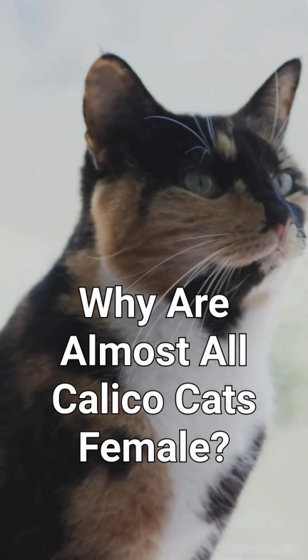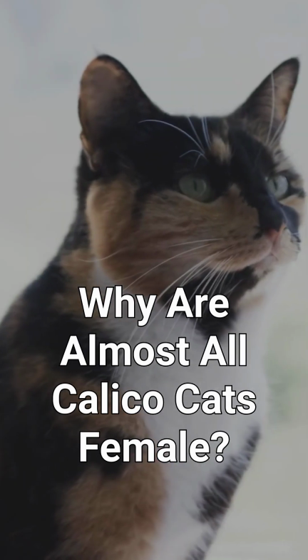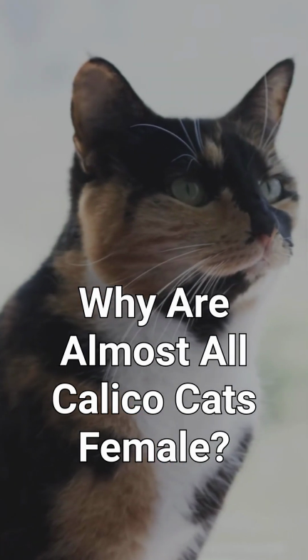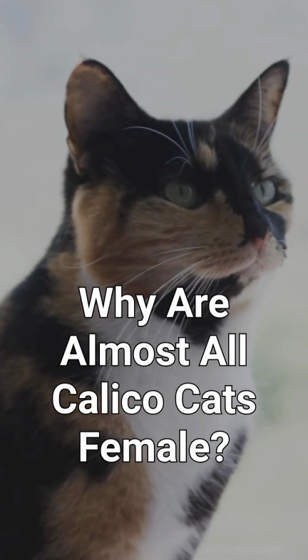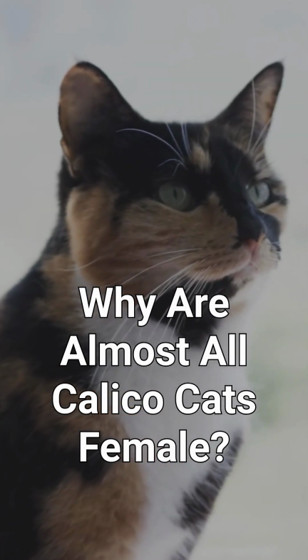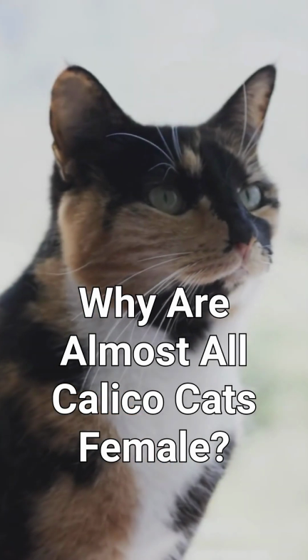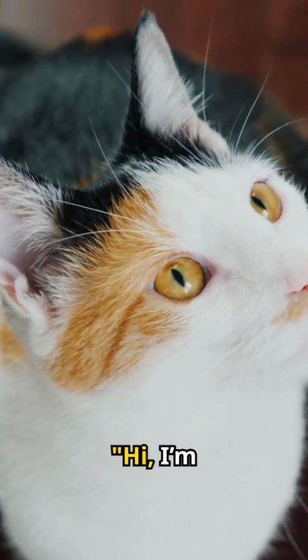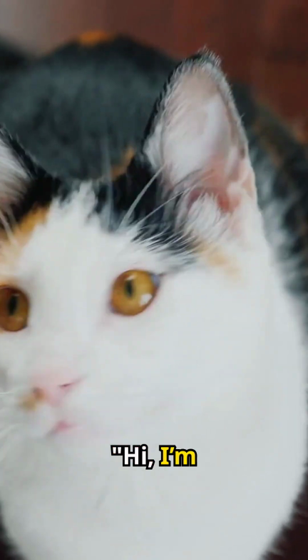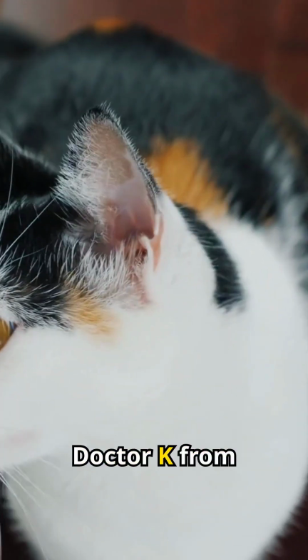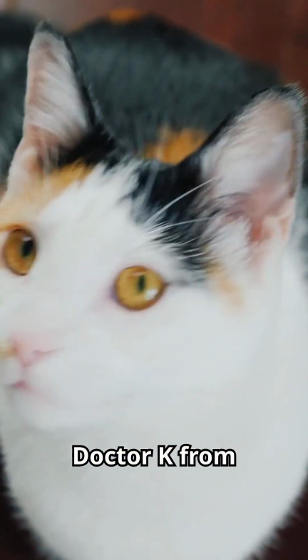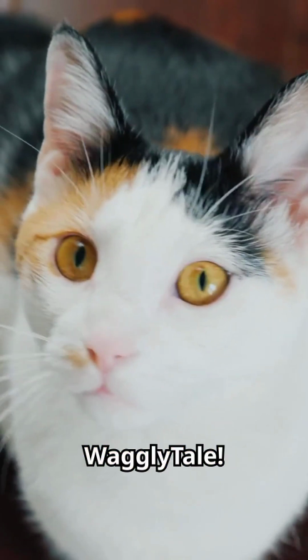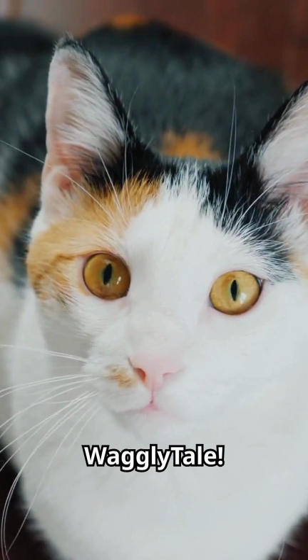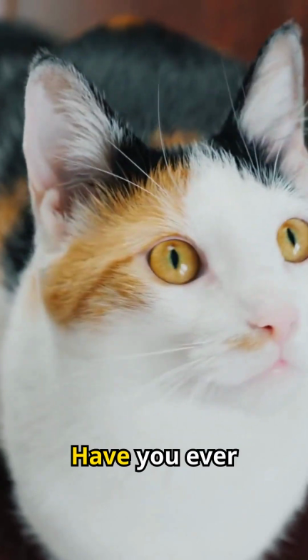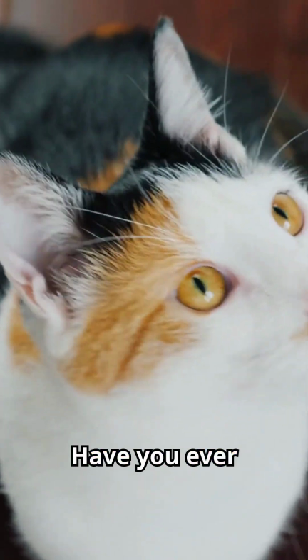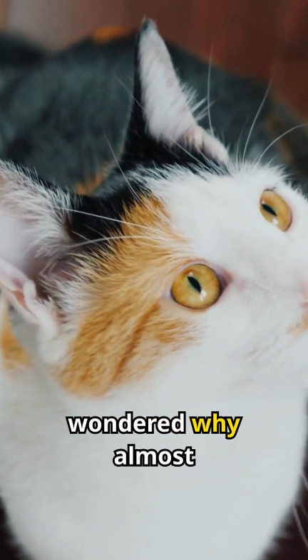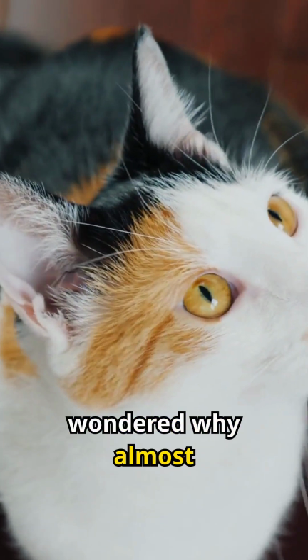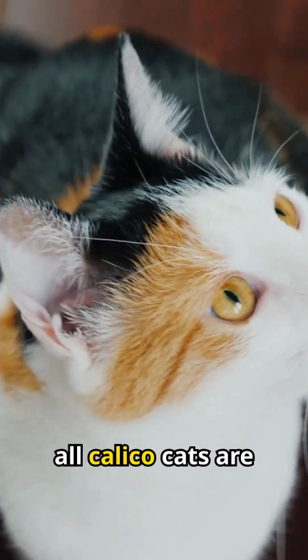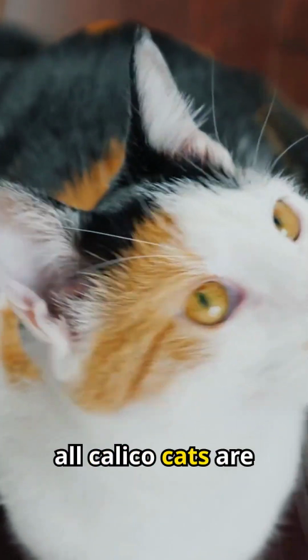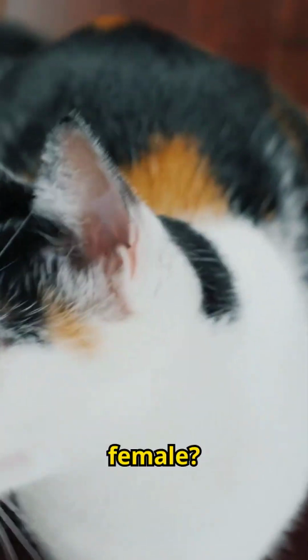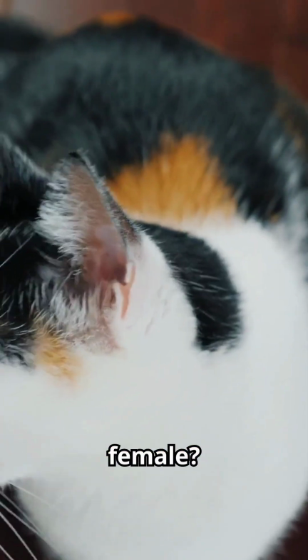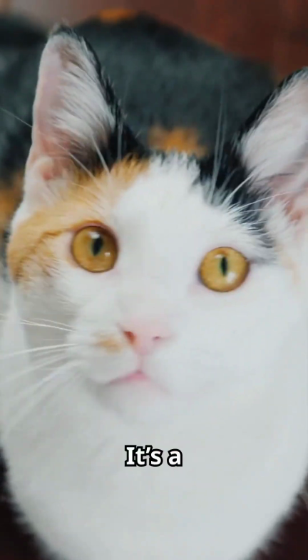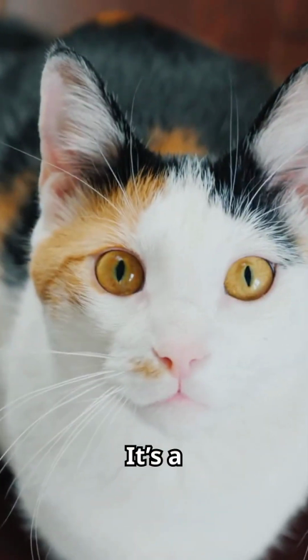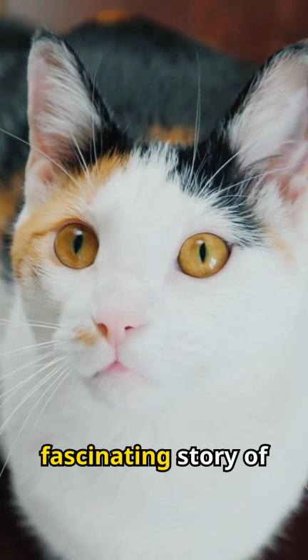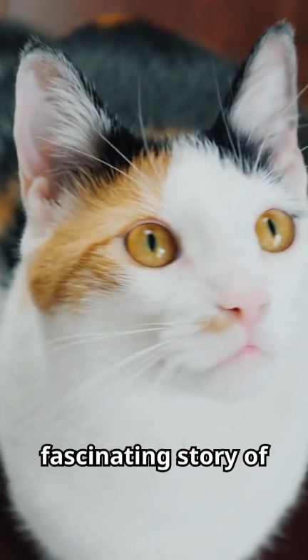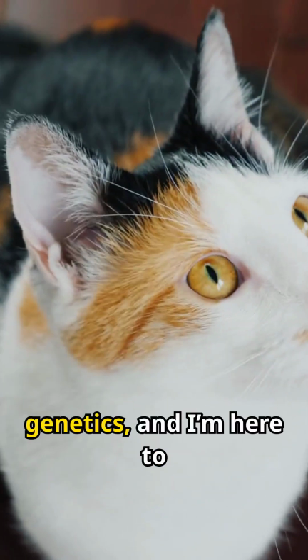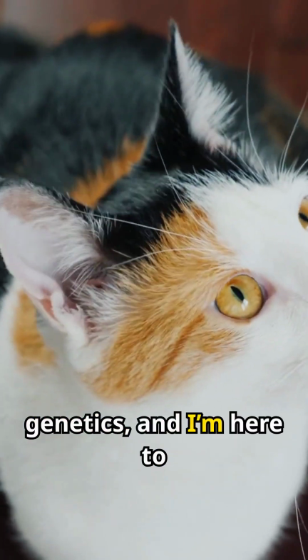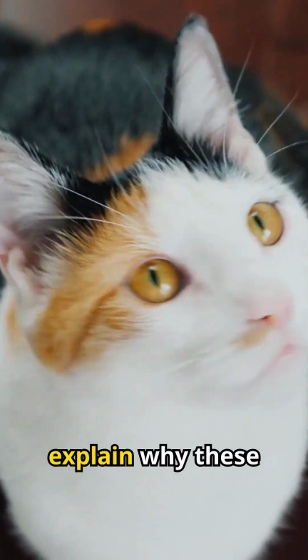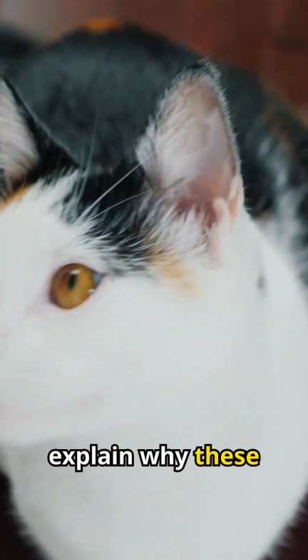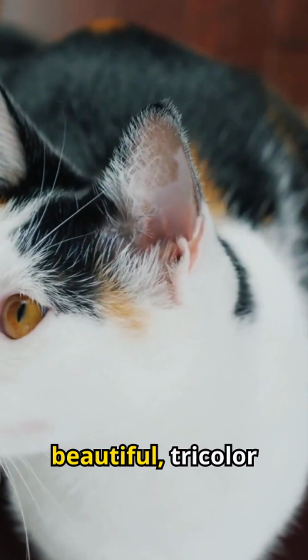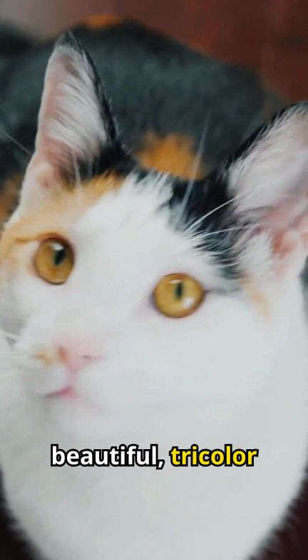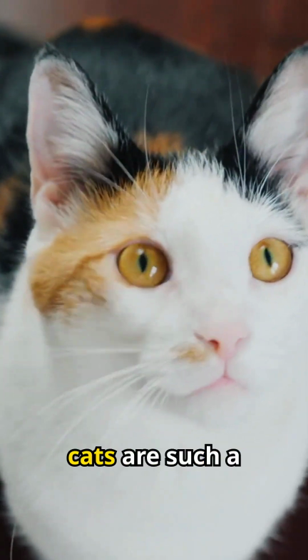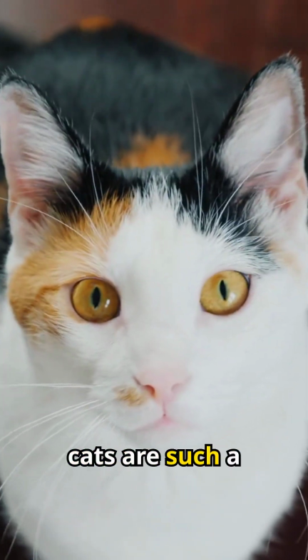Why are almost all calico cats female? Hi, I'm Dr. K from Wagleytail. Have you ever wondered why almost all calico cats are female? It's a fascinating story of genetics, and I'm here to explain why these beautiful tricolour cats are such a rarity among males.